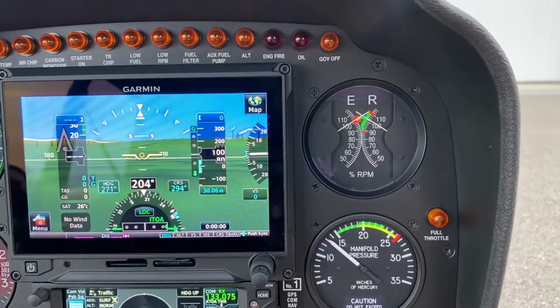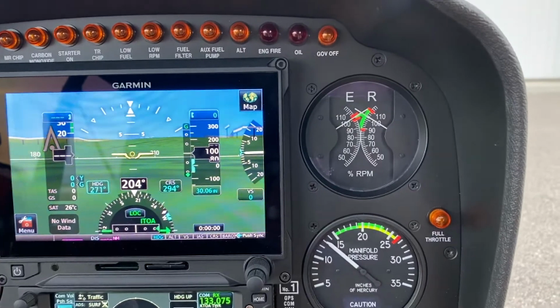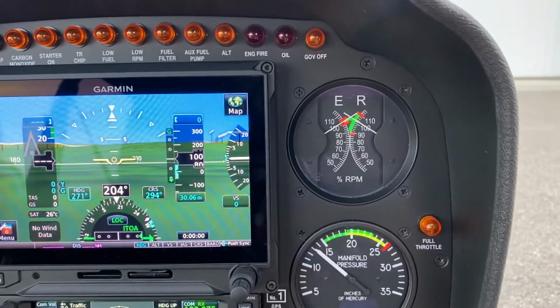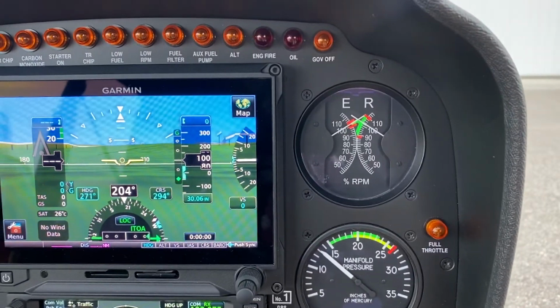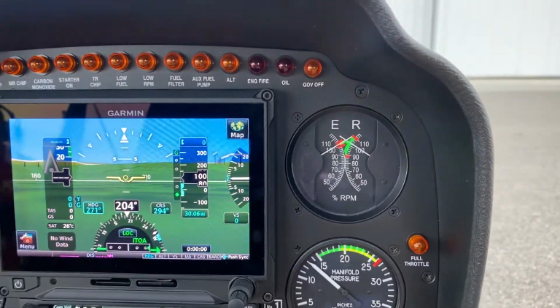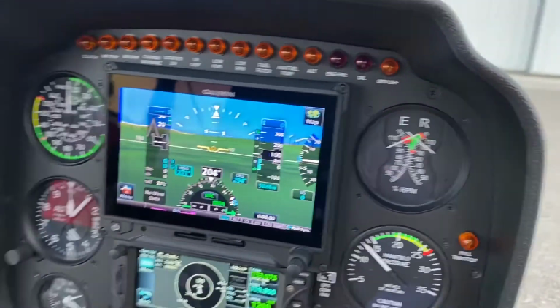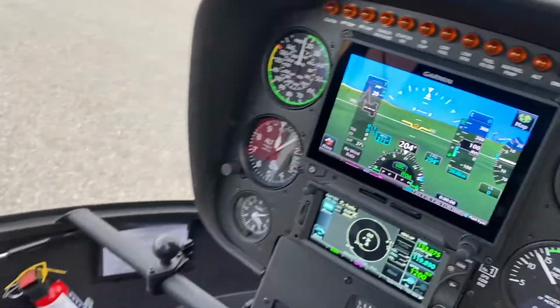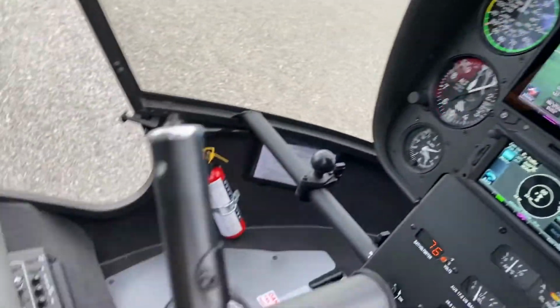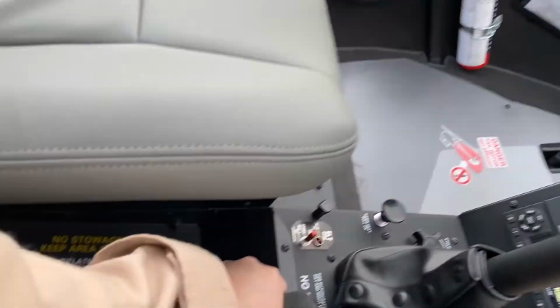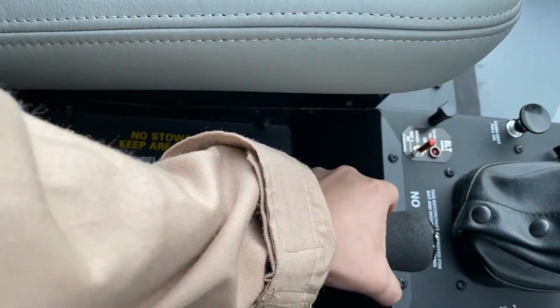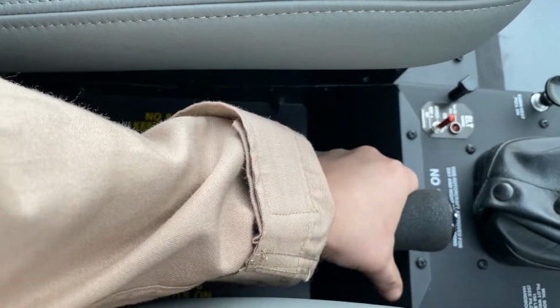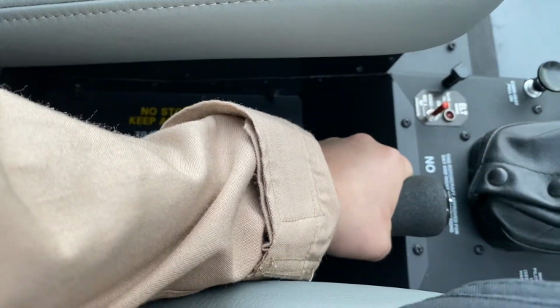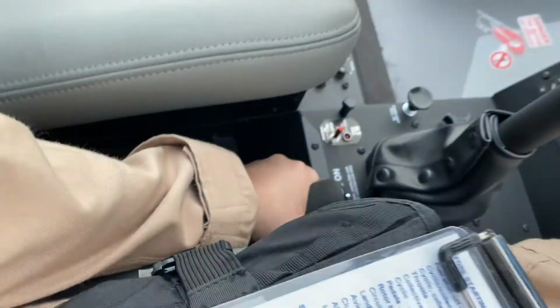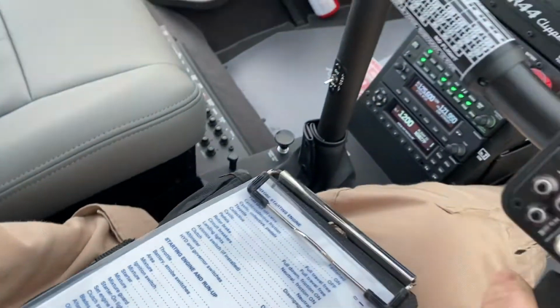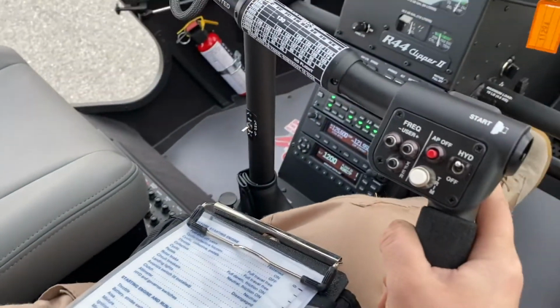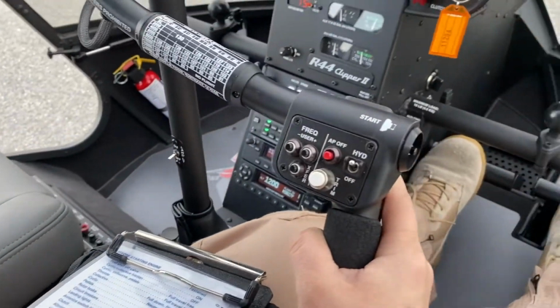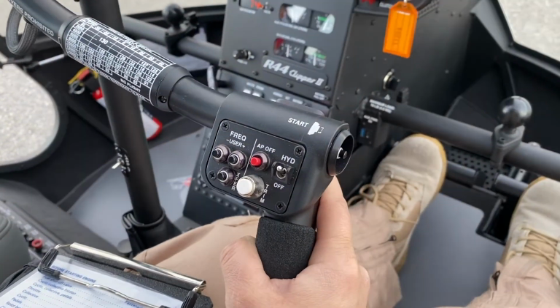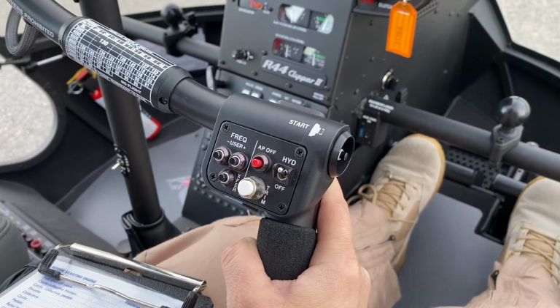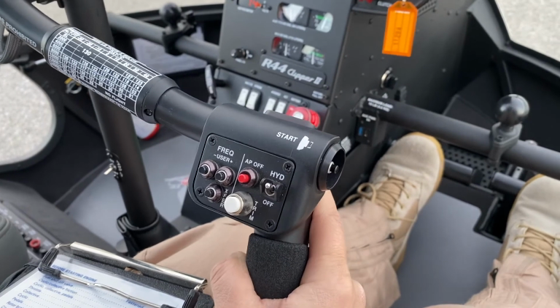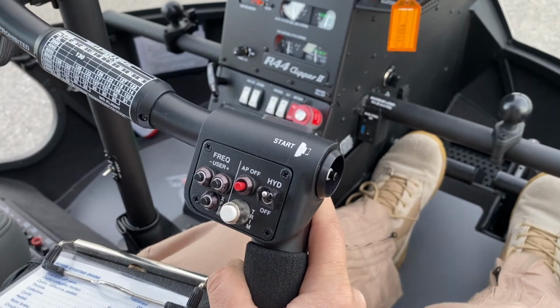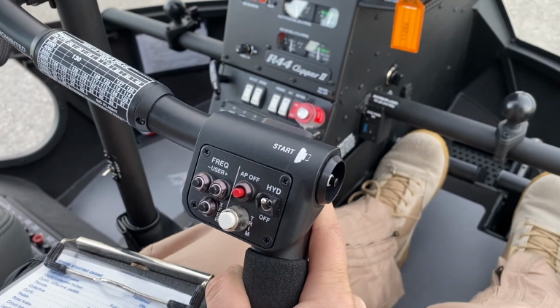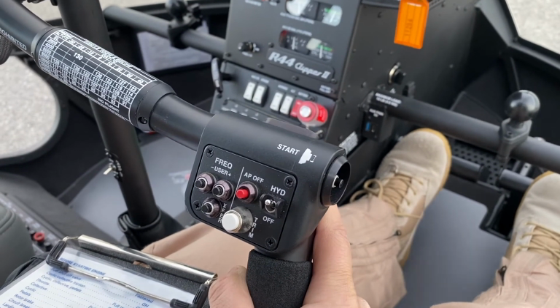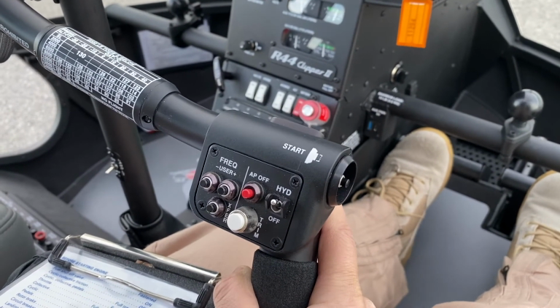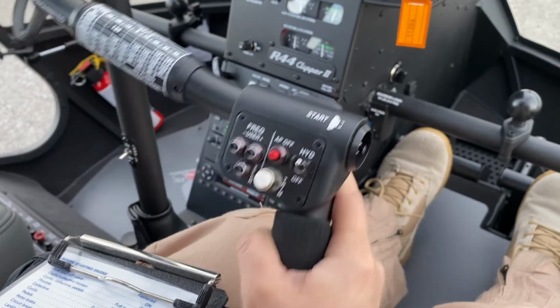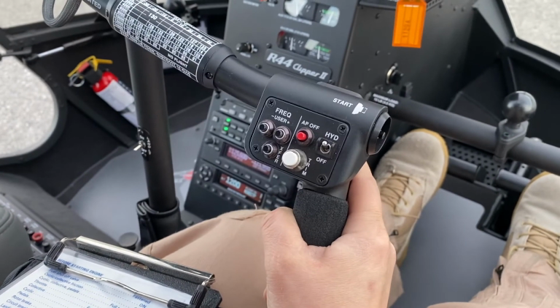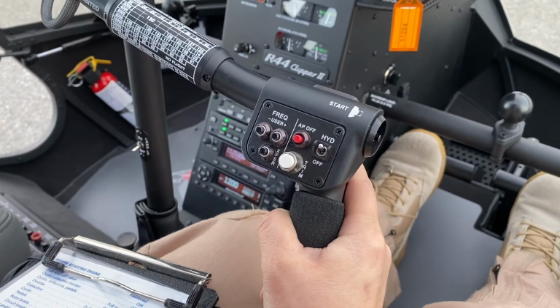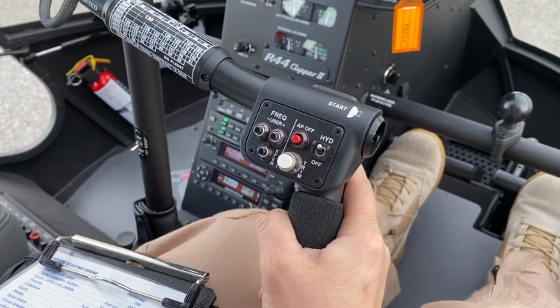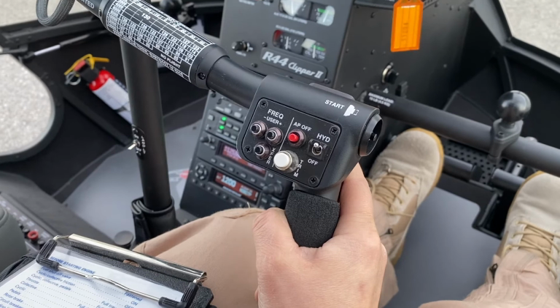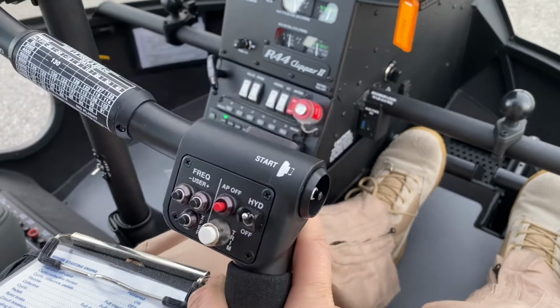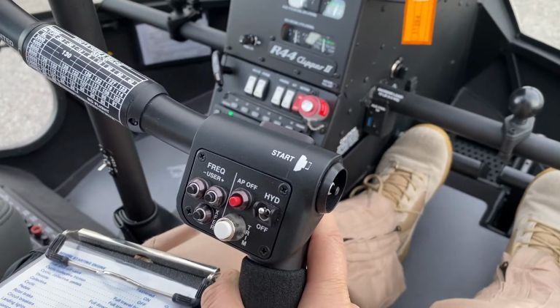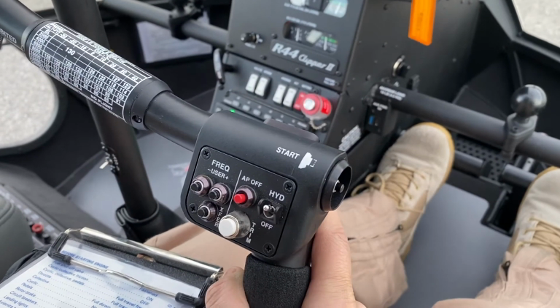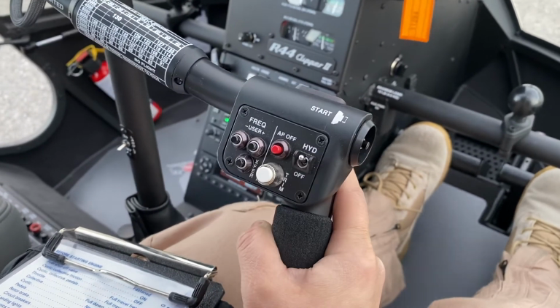With the helicopter at governed flight RPM and collective full down, position cyclic approximately one inch aft of neutral. Move cyclic rapidly forward approximately two inches, then rapidly aft approximately two inches.